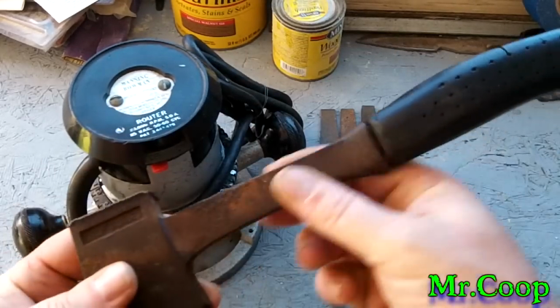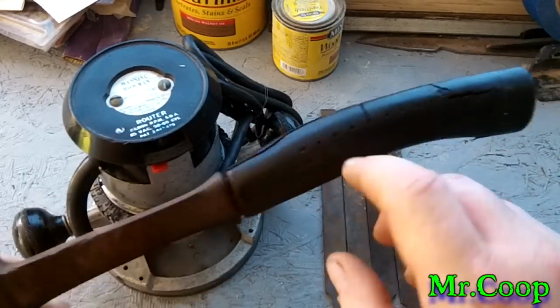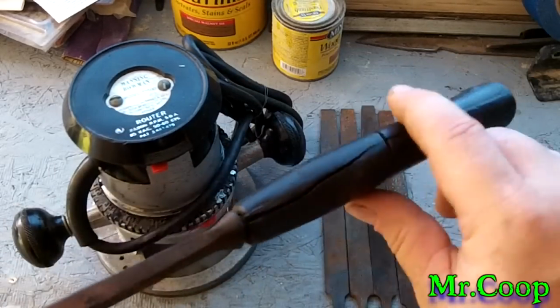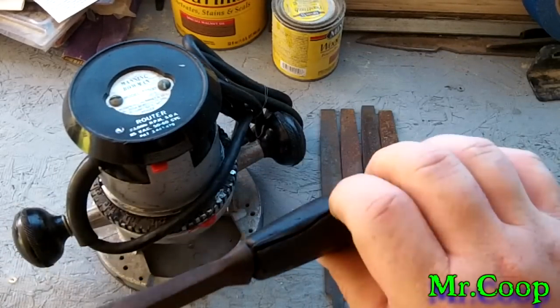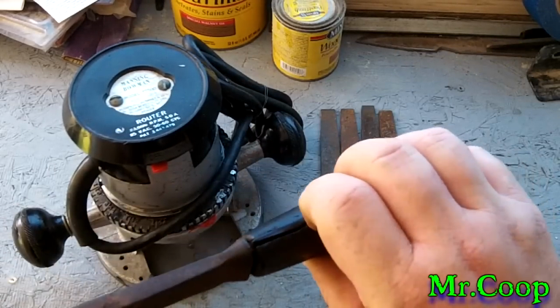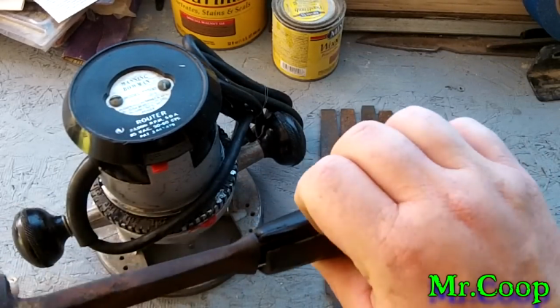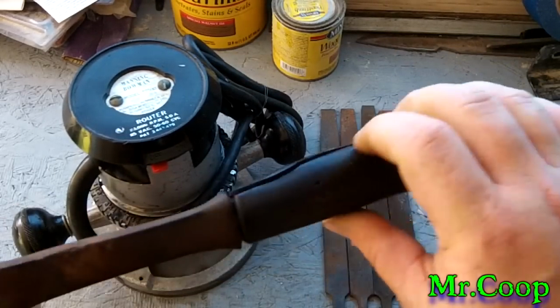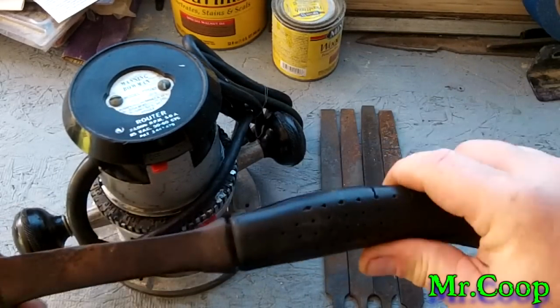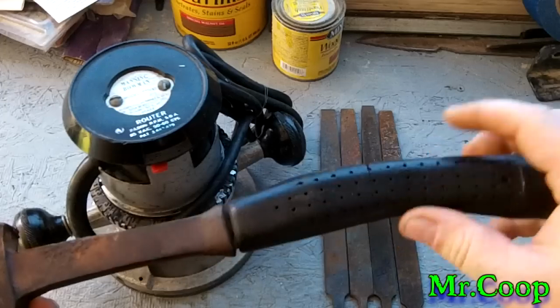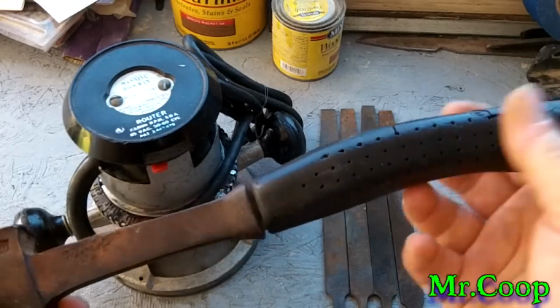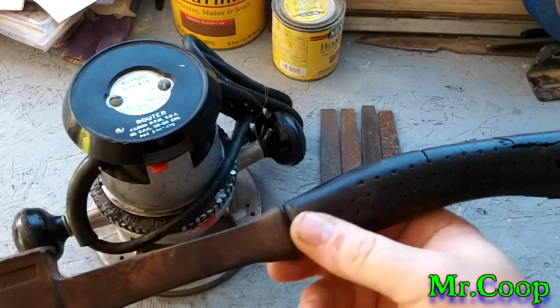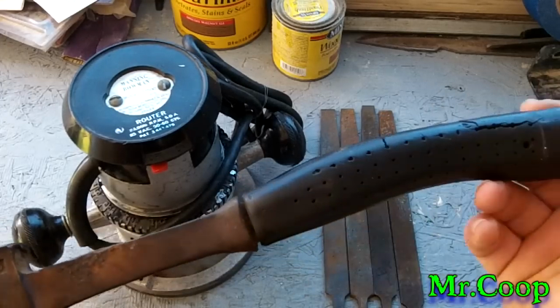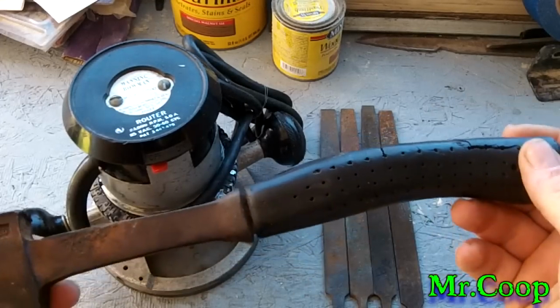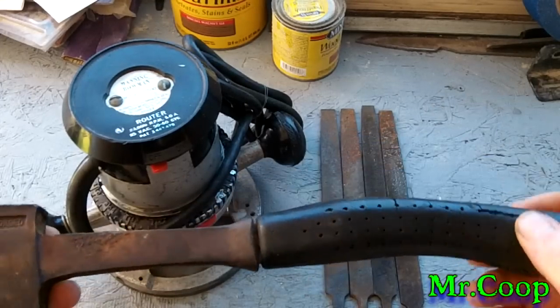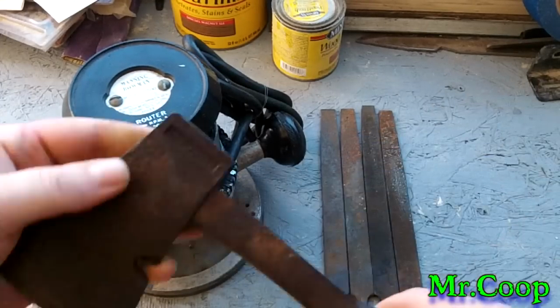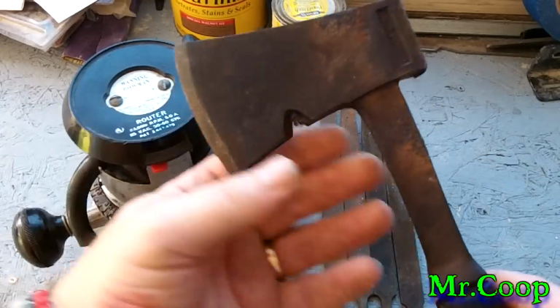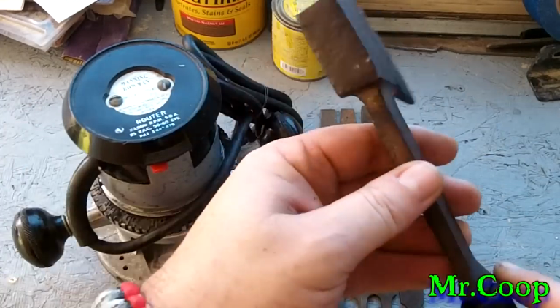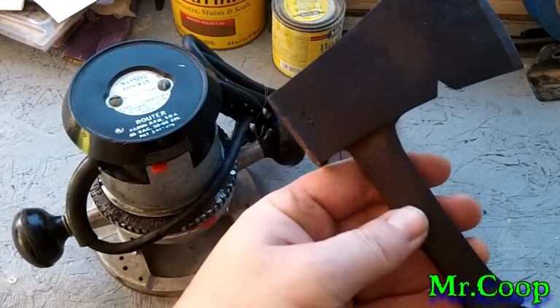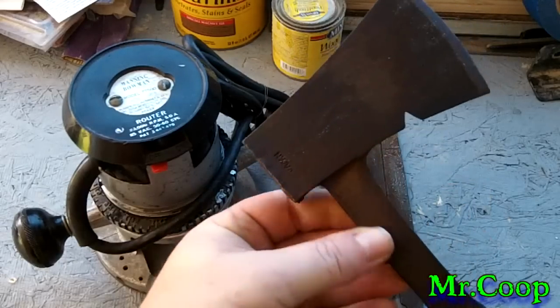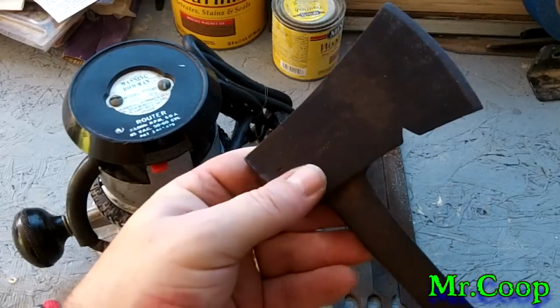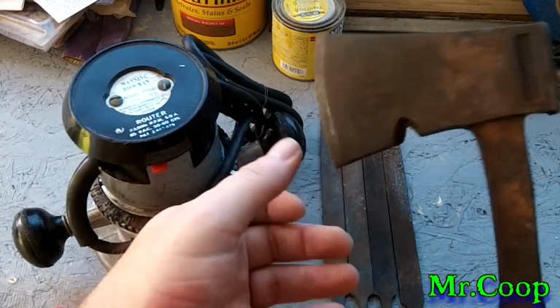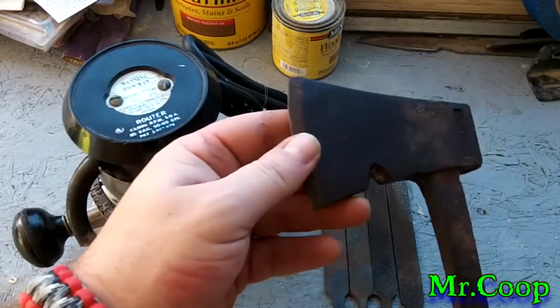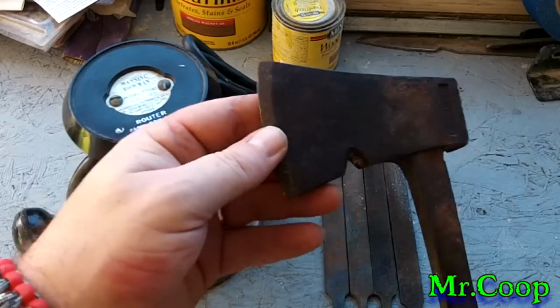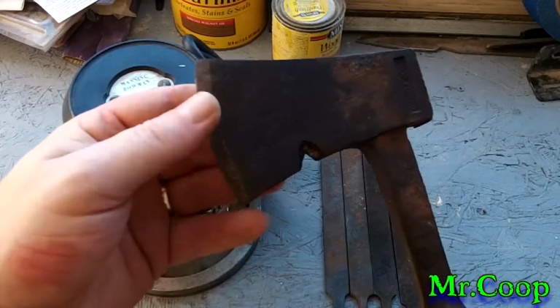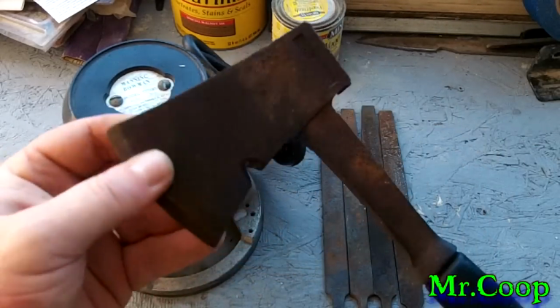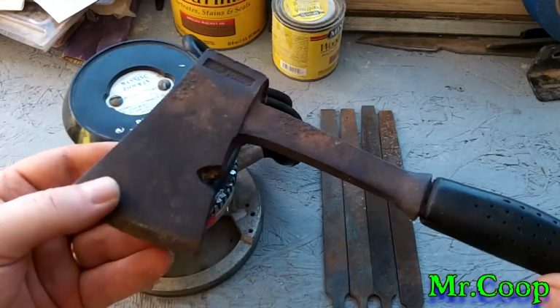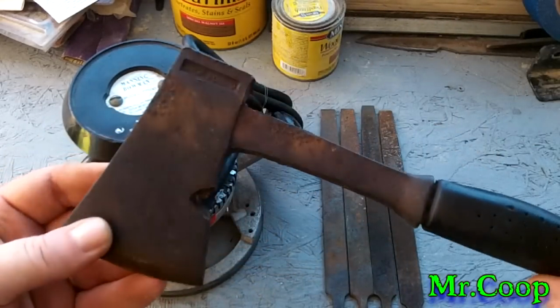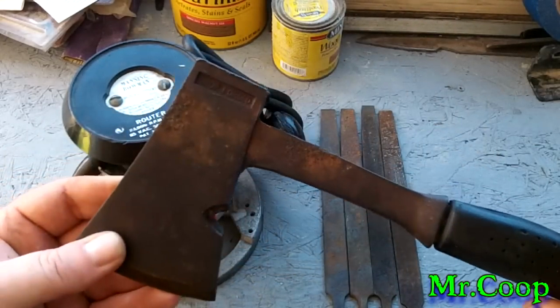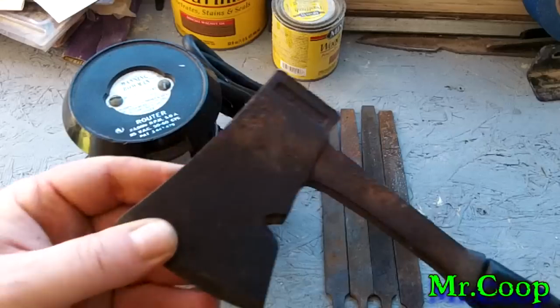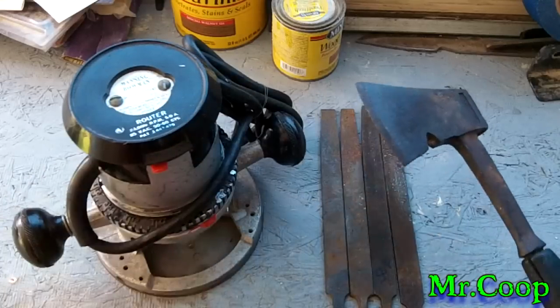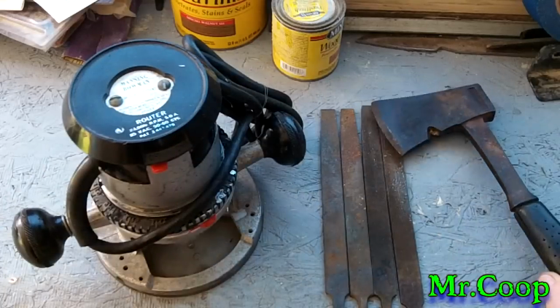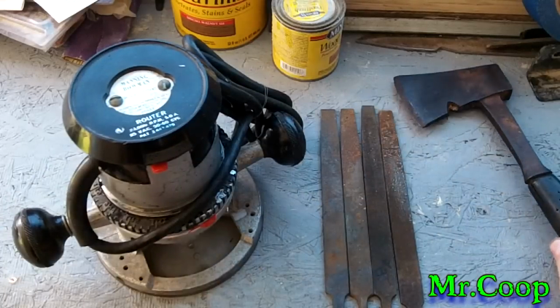It's solid steel. I'm gonna take the old rubber handle off of it and put some wooden handles on it. But man, once I get this thing cleaned up, this would be a perfect little camp axe.